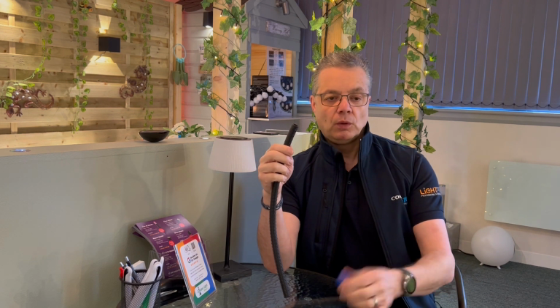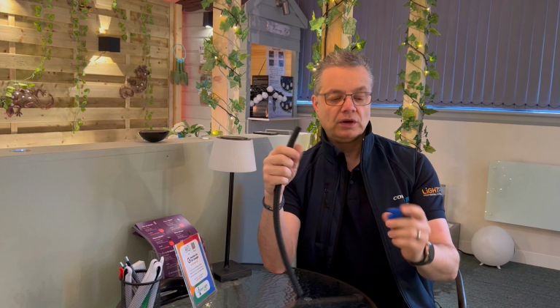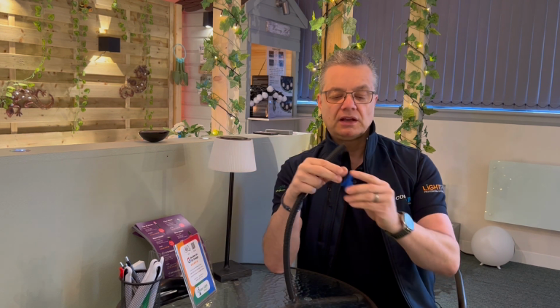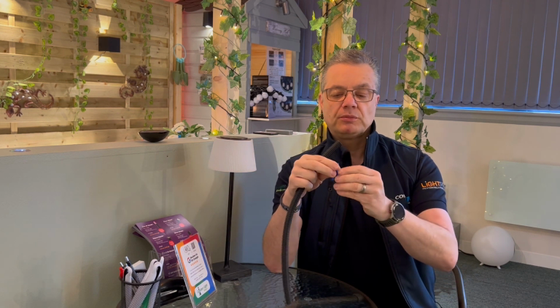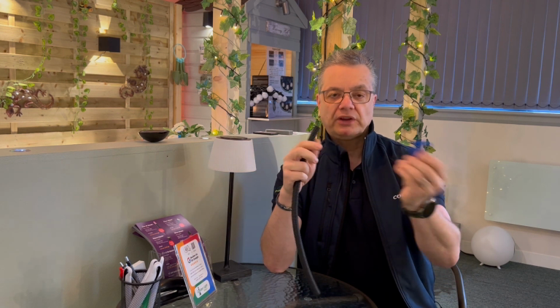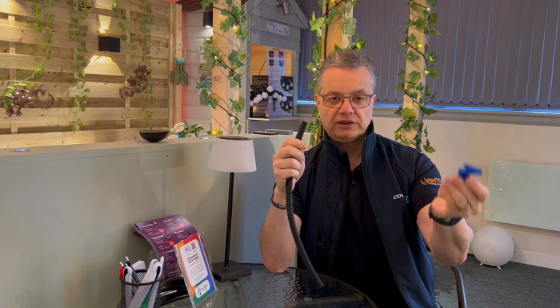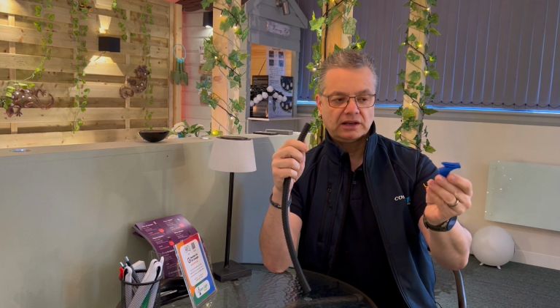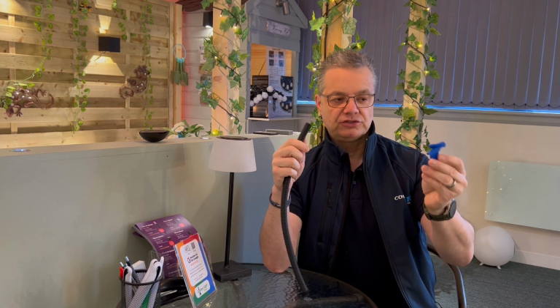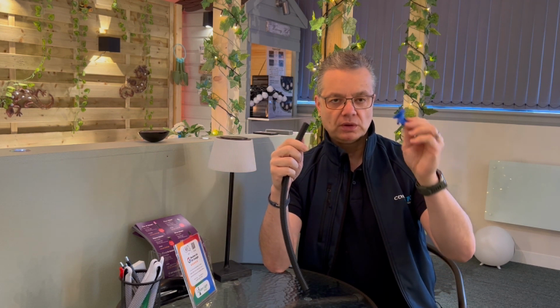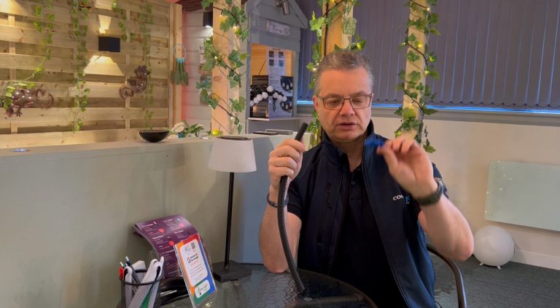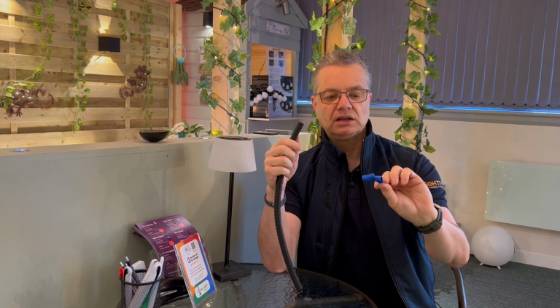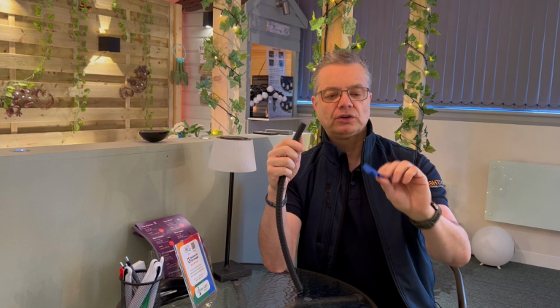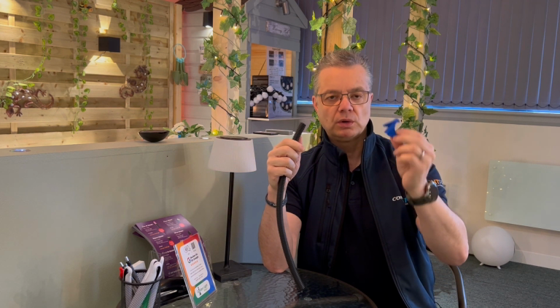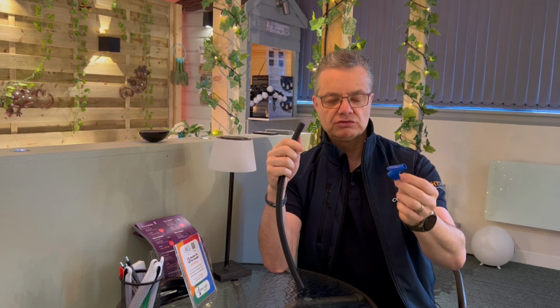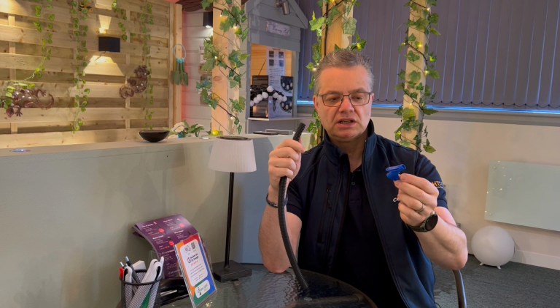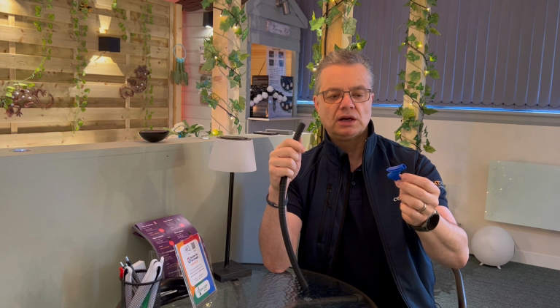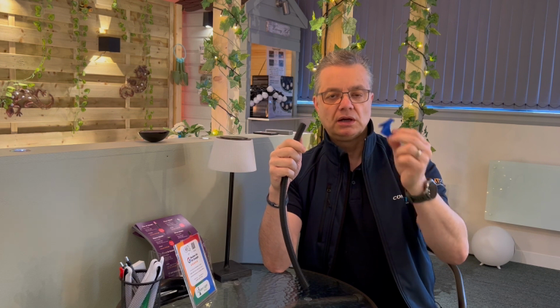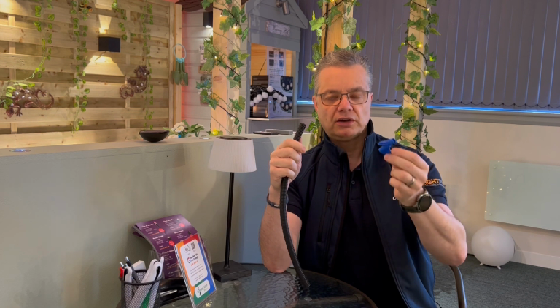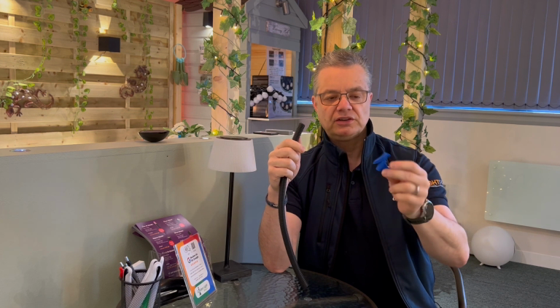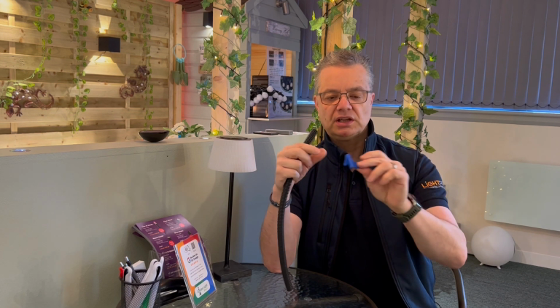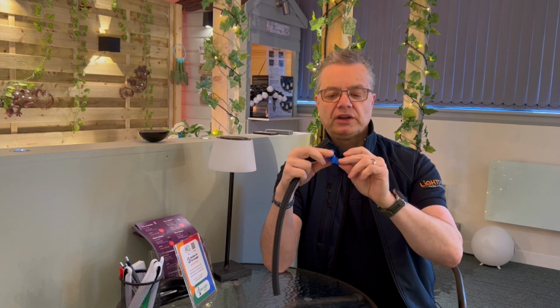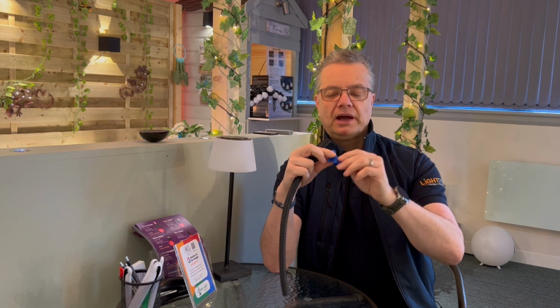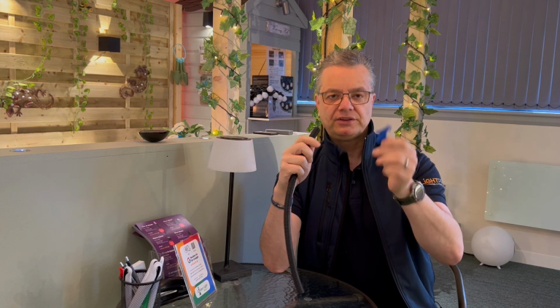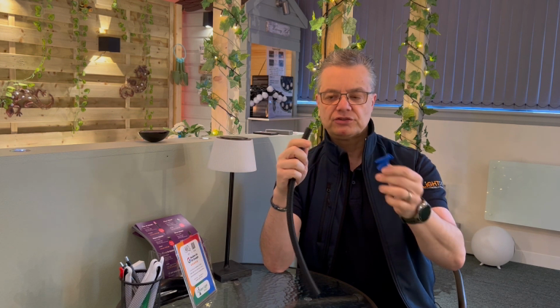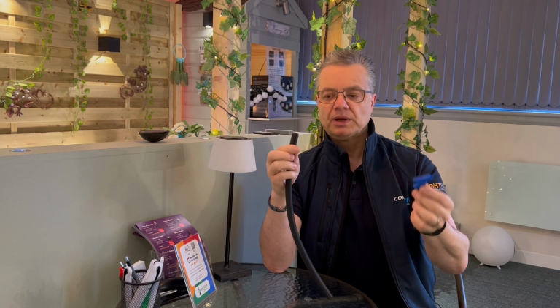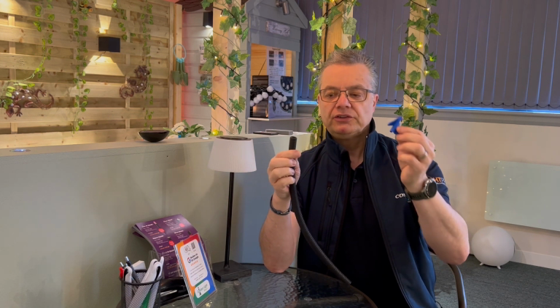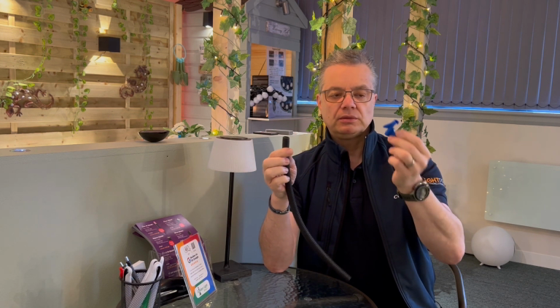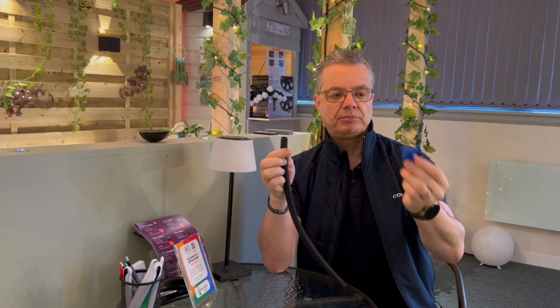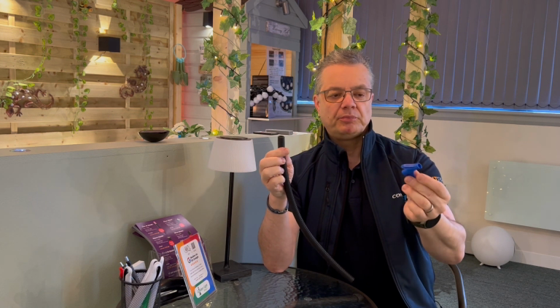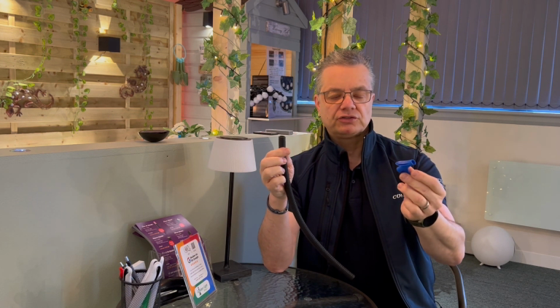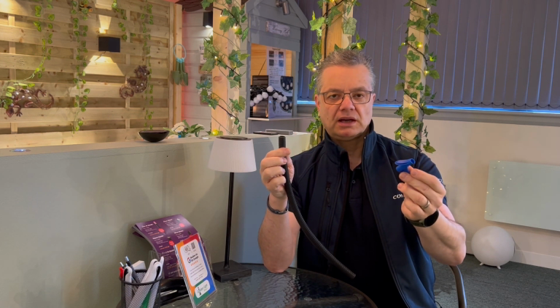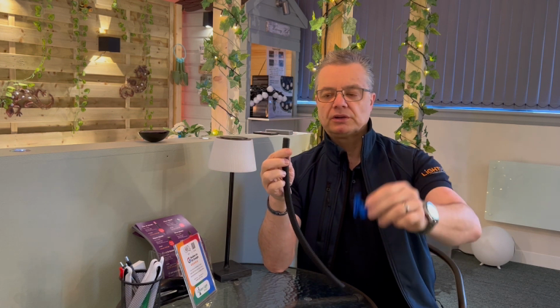What we've done is we've brought out an installation tool. It's a great little tool, works really really well, nicely engineered and does the job. So I'll show you how it works.